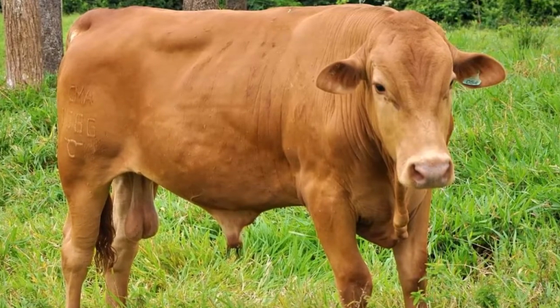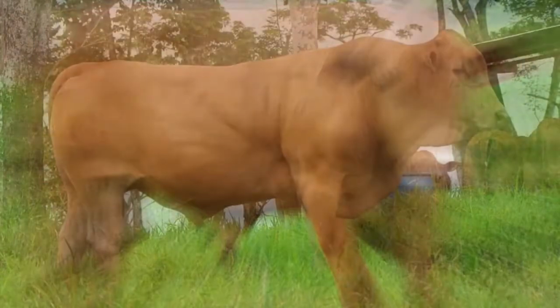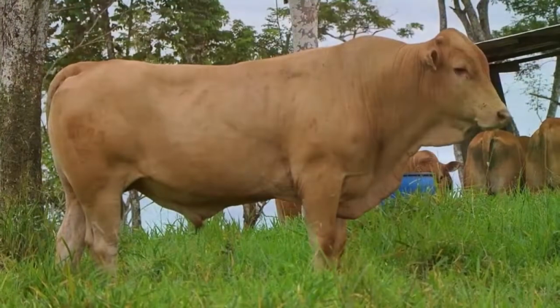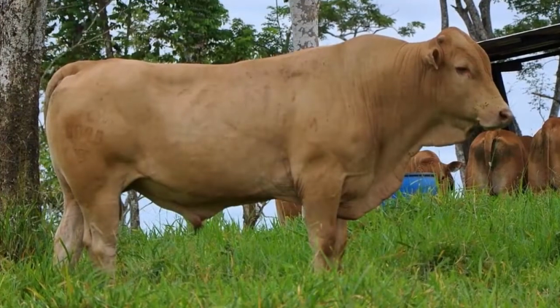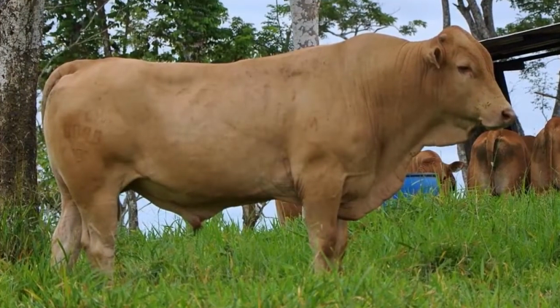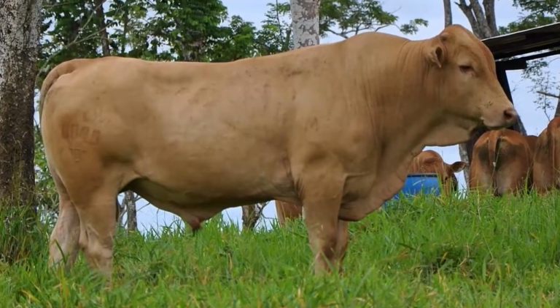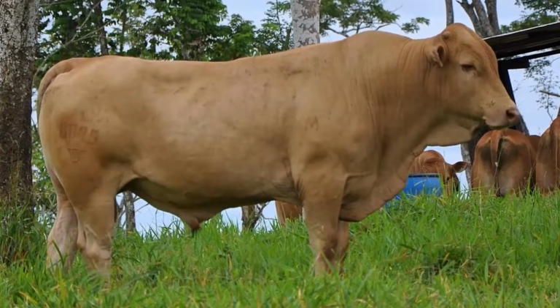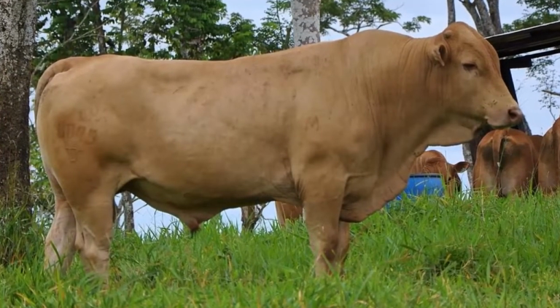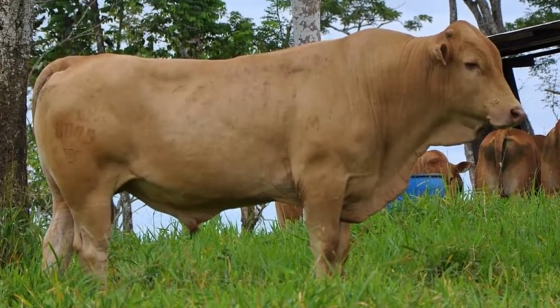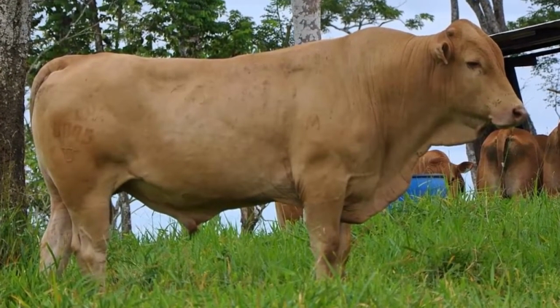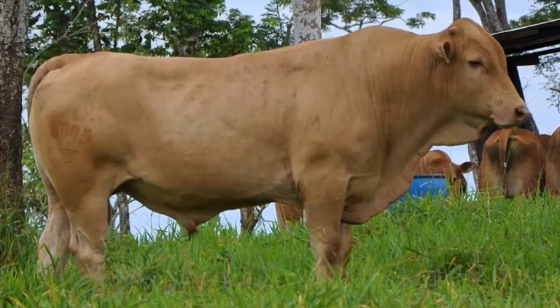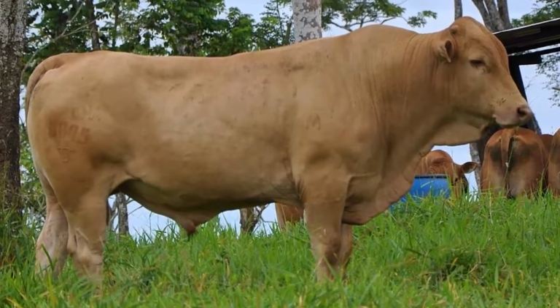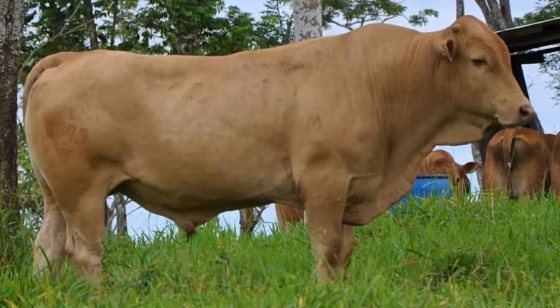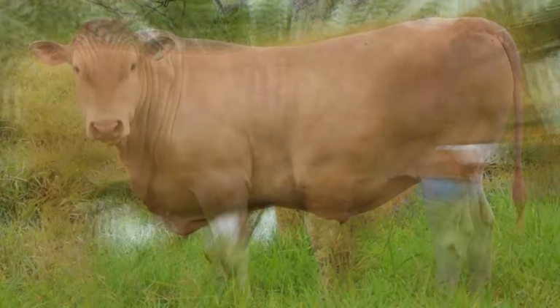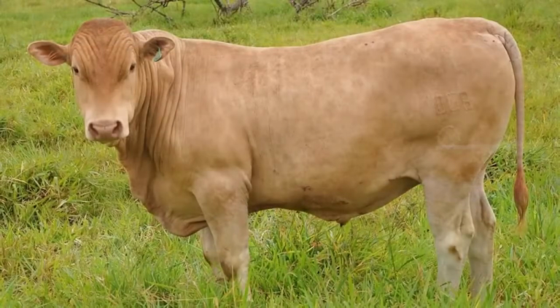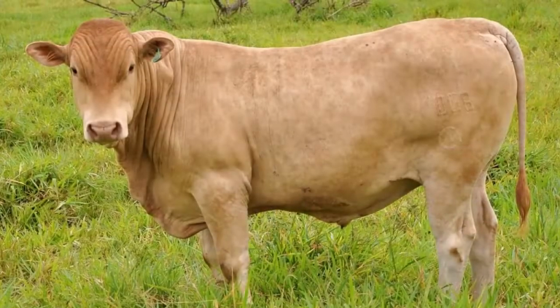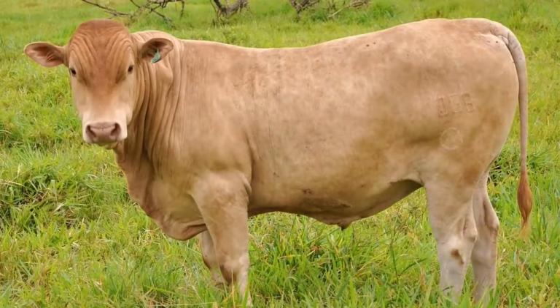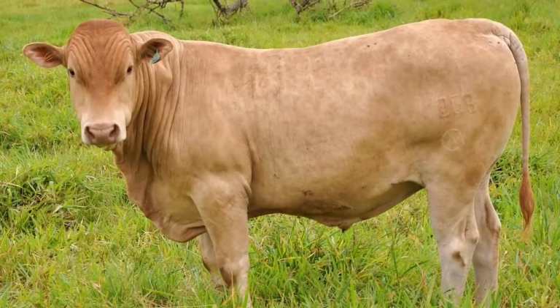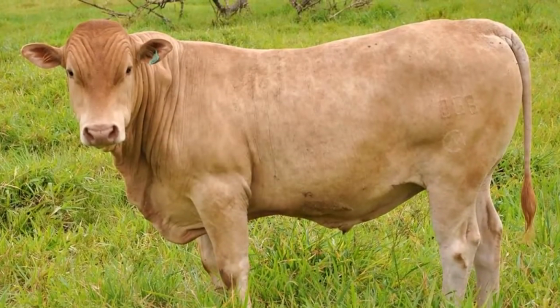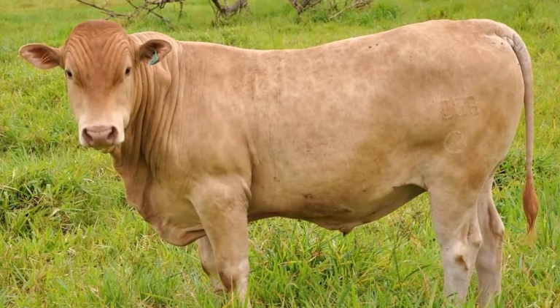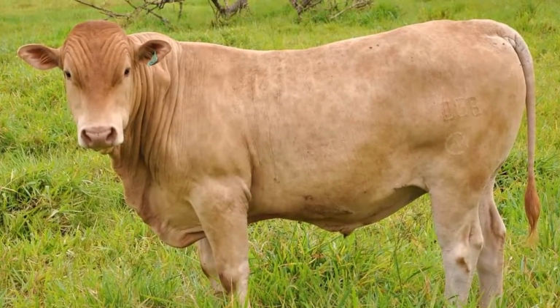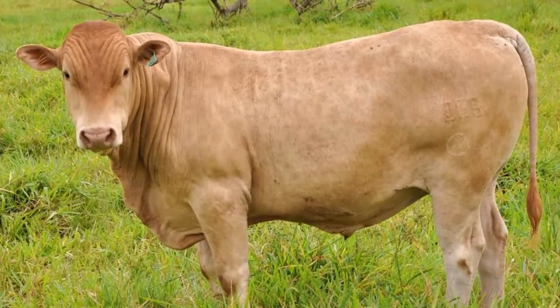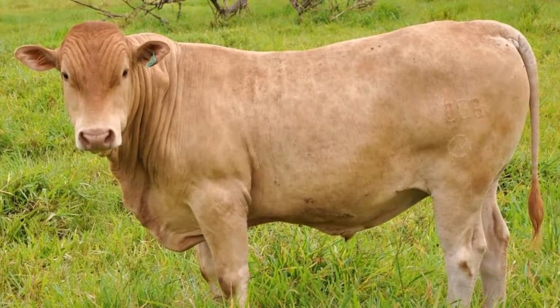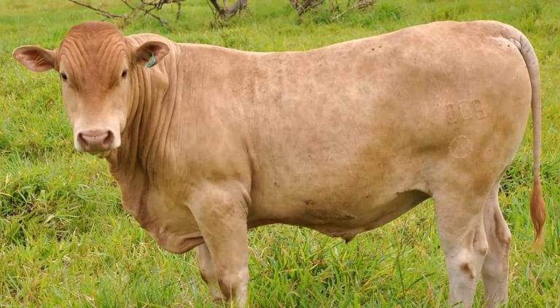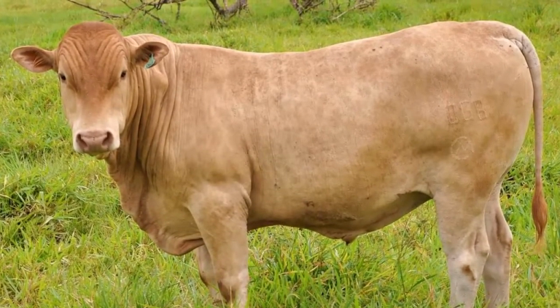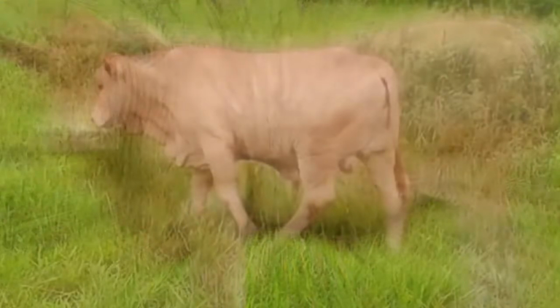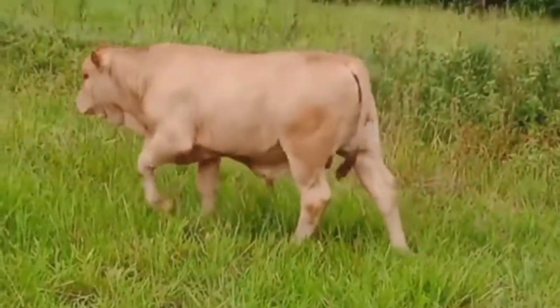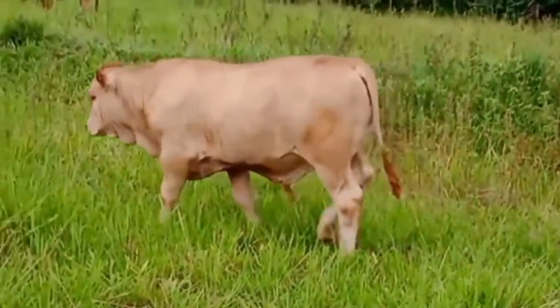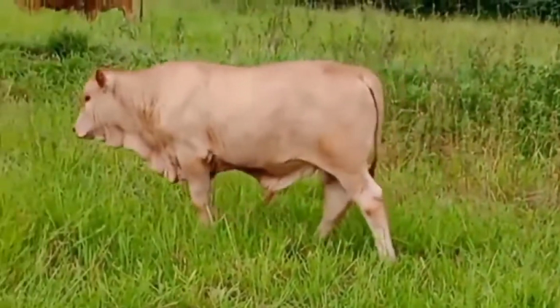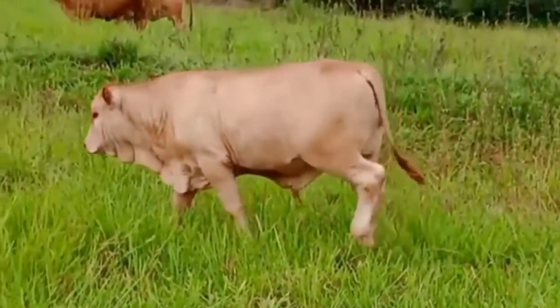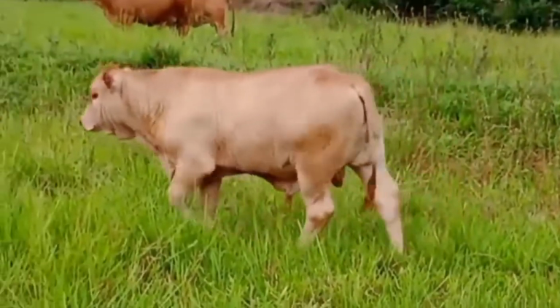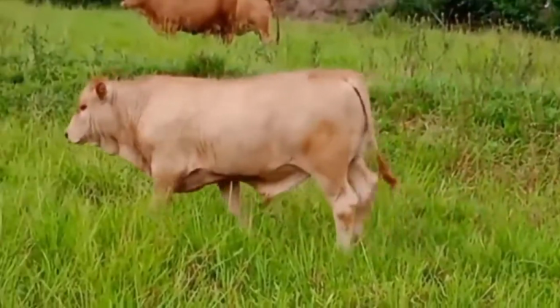The dairy yield is around 2,100 kilos per lactation, including firstborn heifers. They produce adipose milk, around 5% fat, and dry extract which is also elevated.